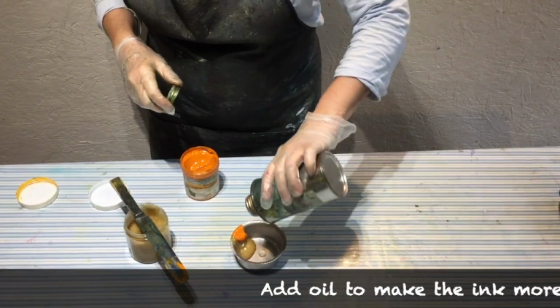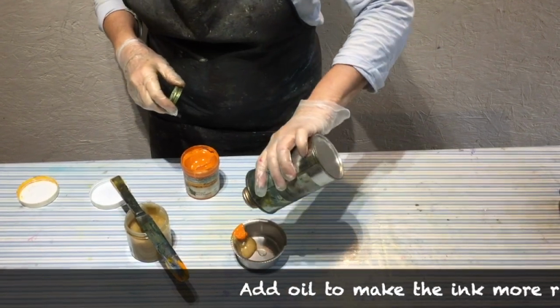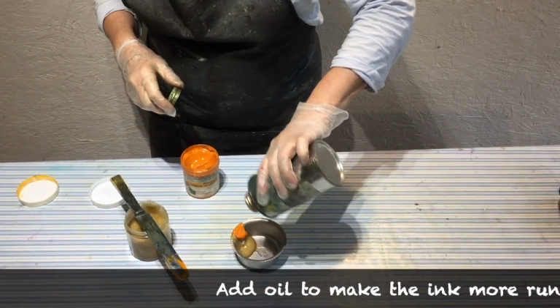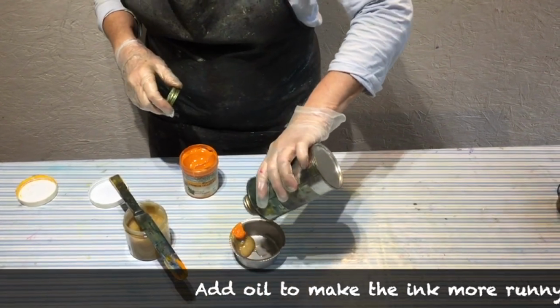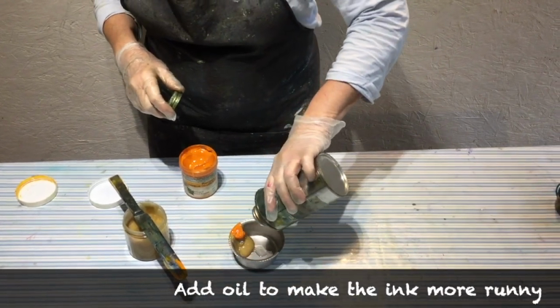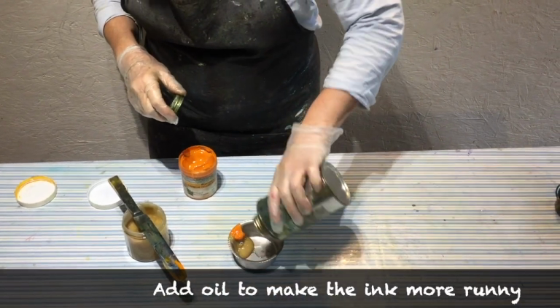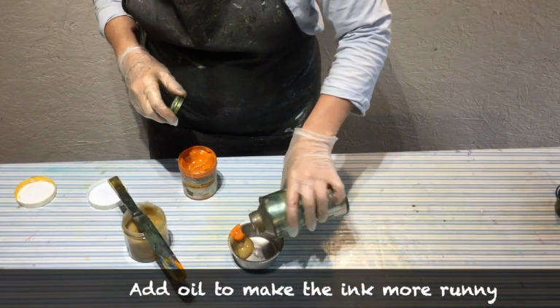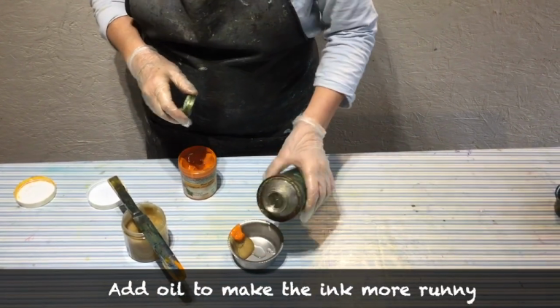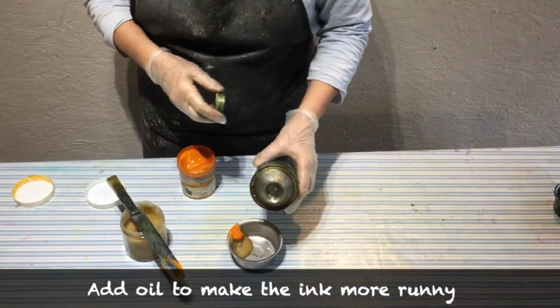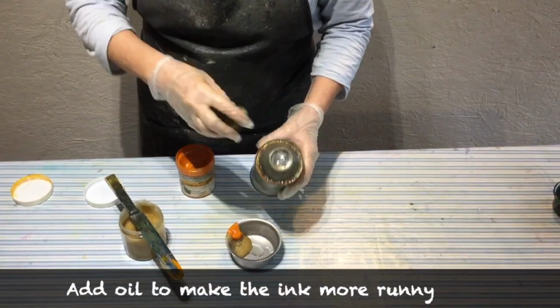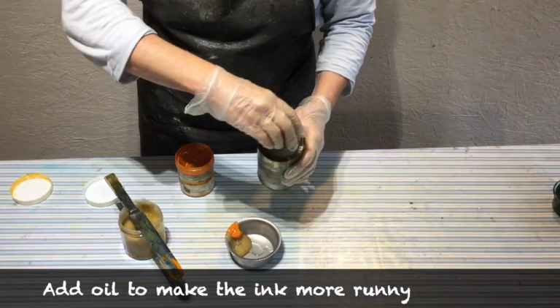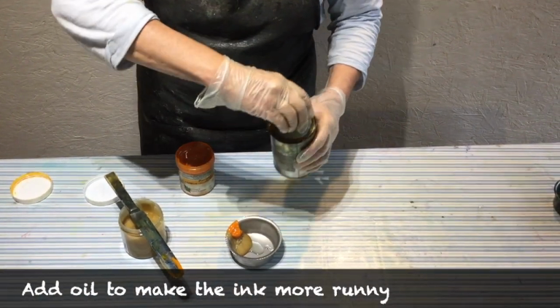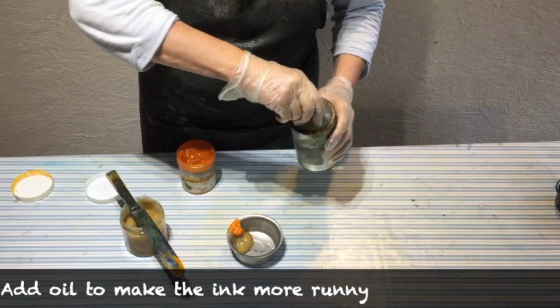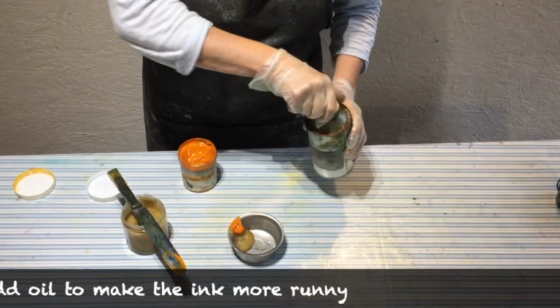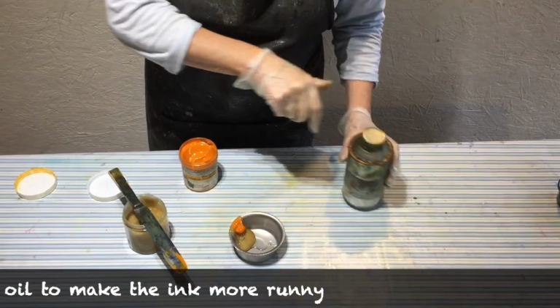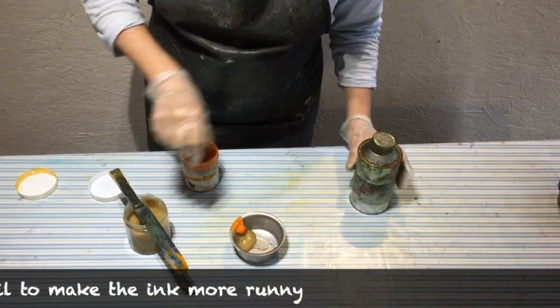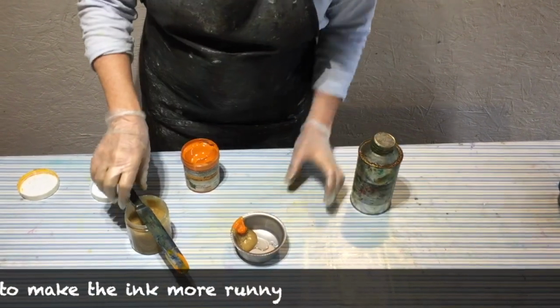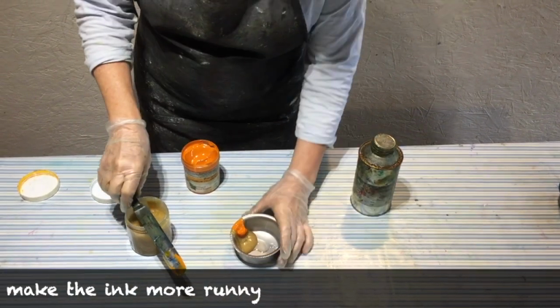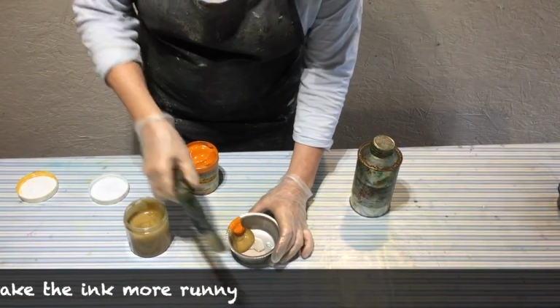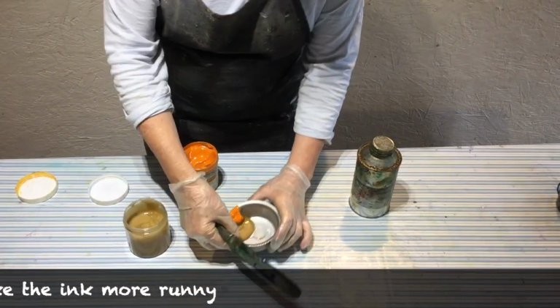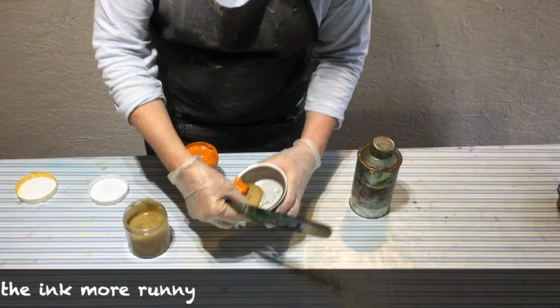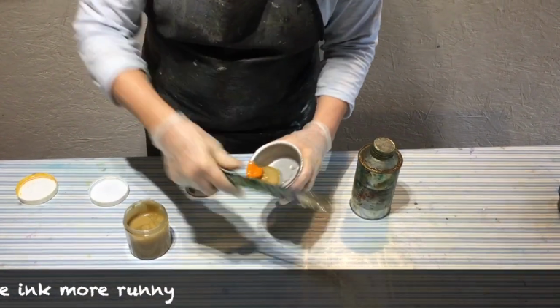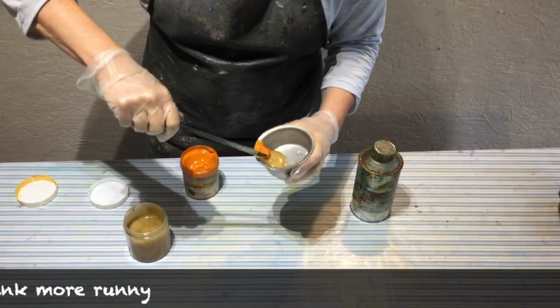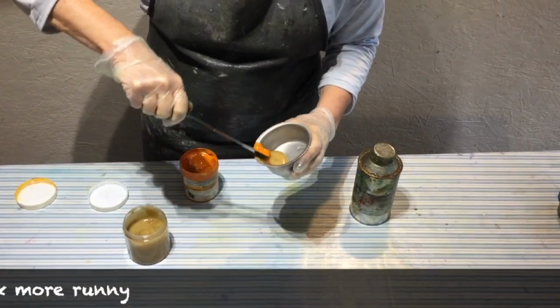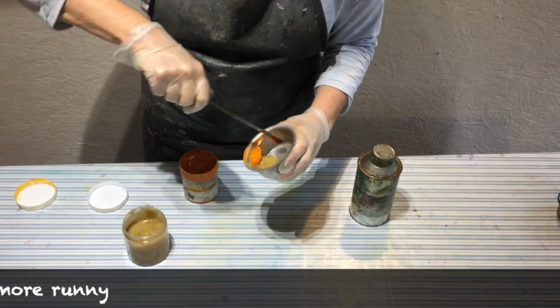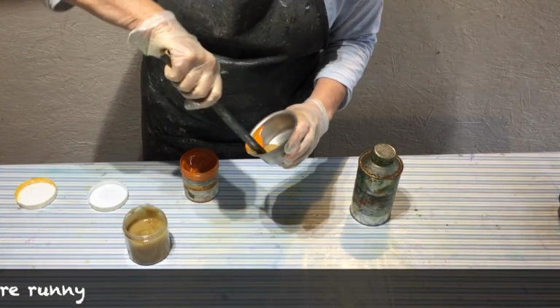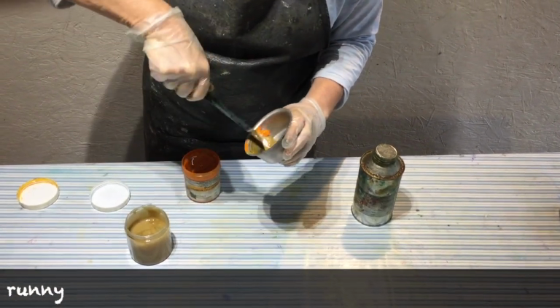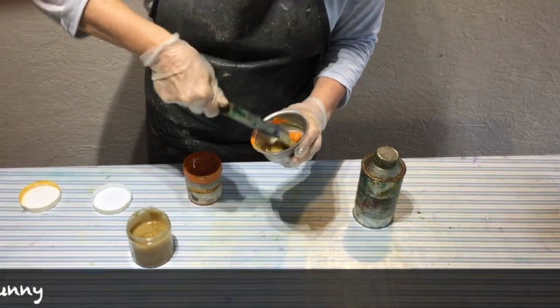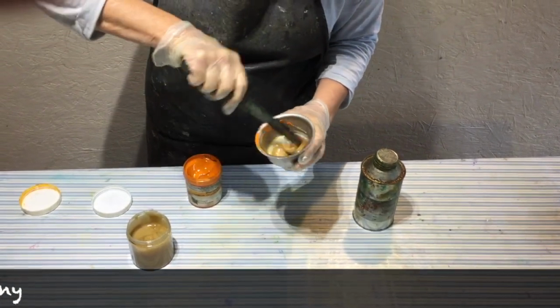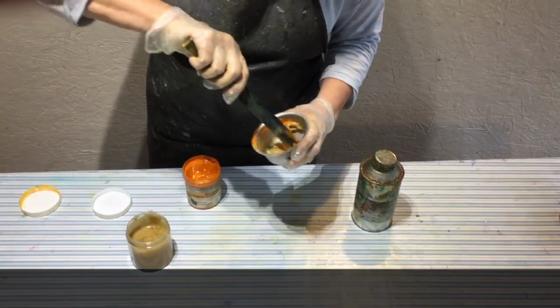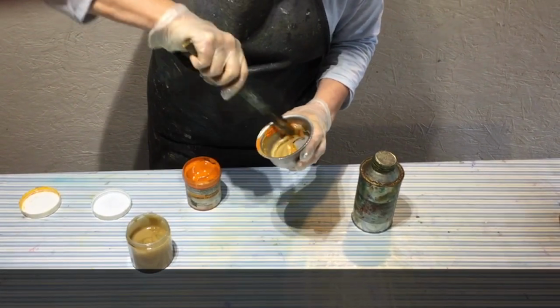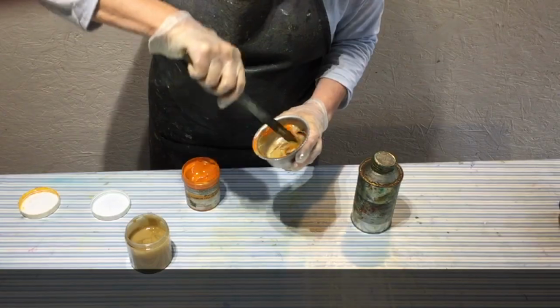I'm adding linseed oil to the ink to make it runnier — this means it'll be much easier to use. I don't measure the amount, I'm just guessing really.